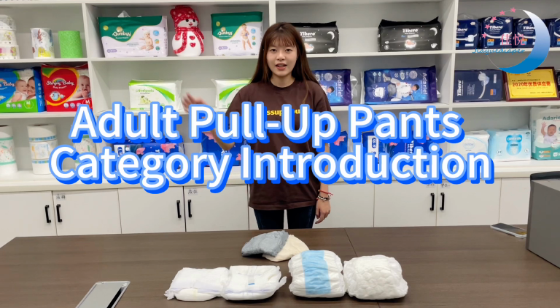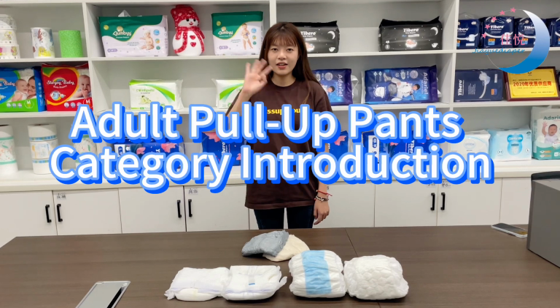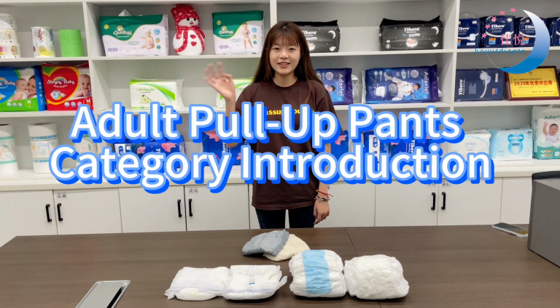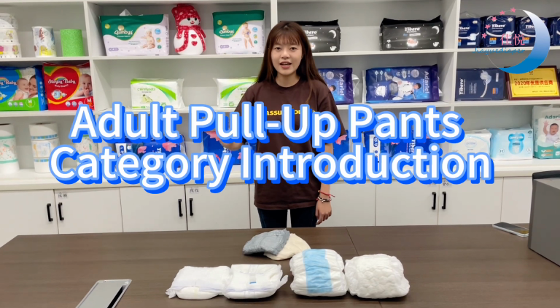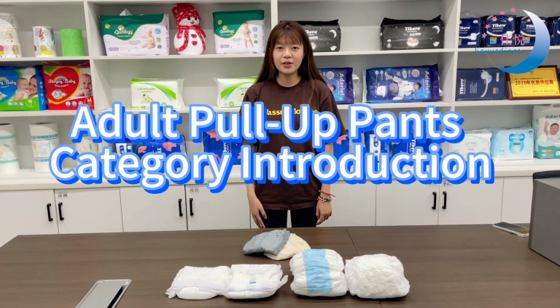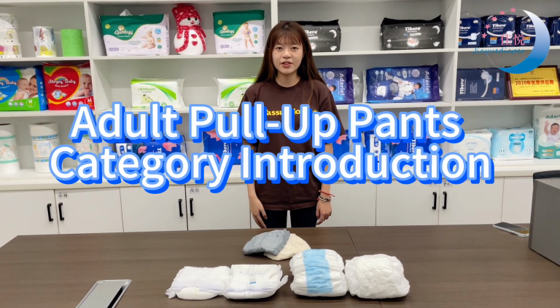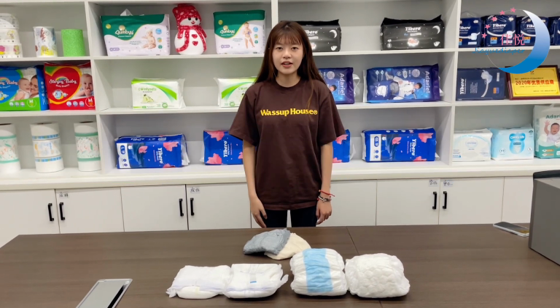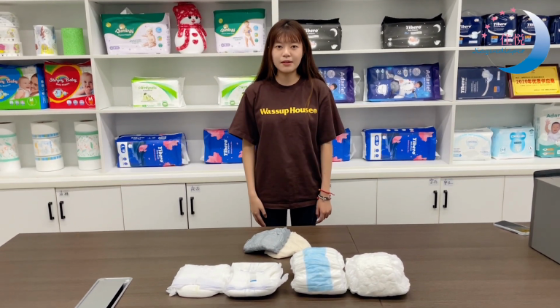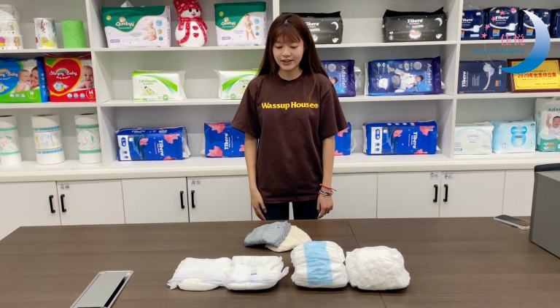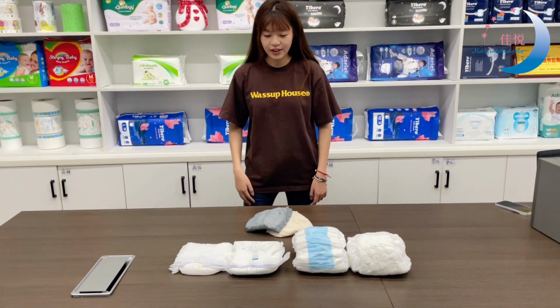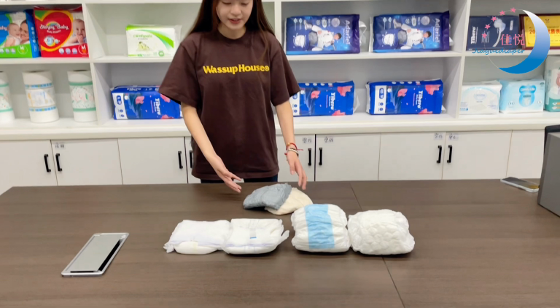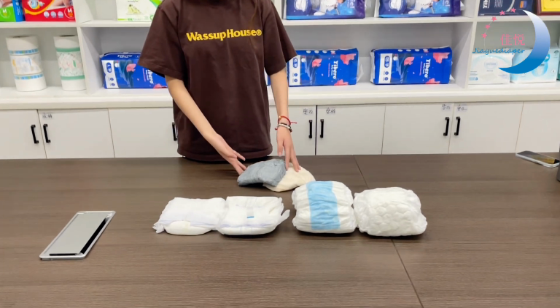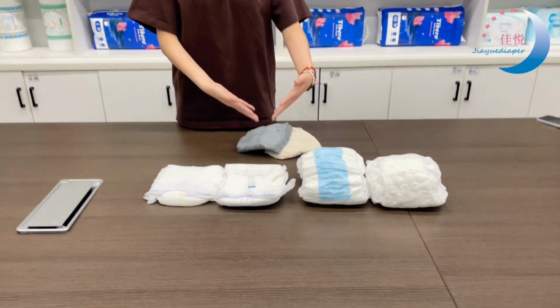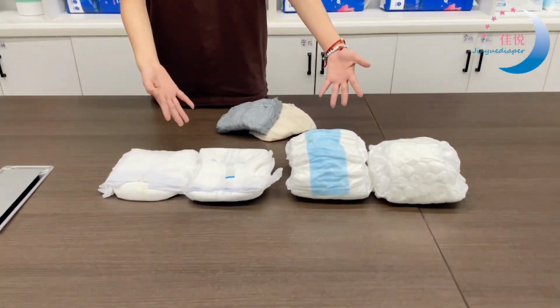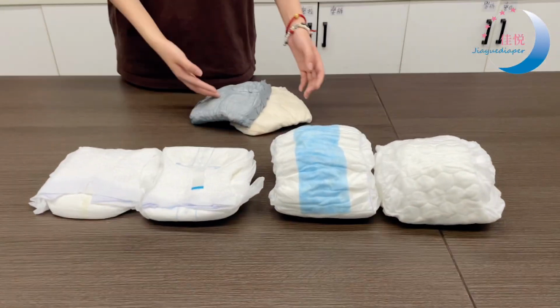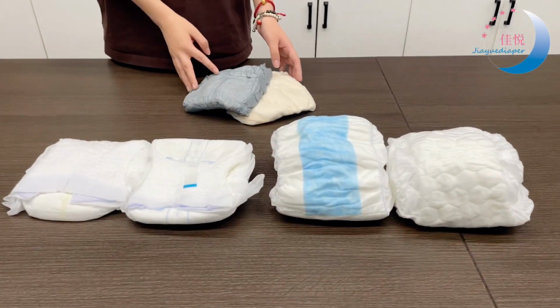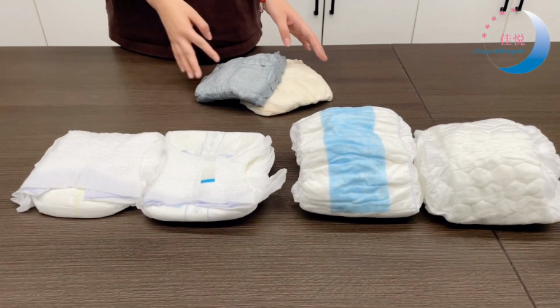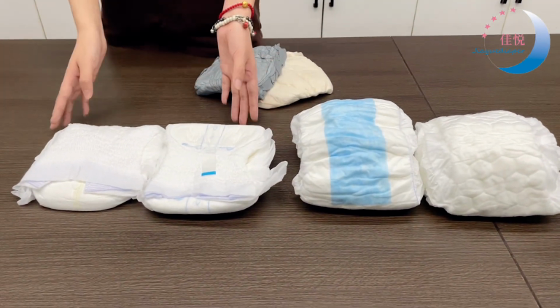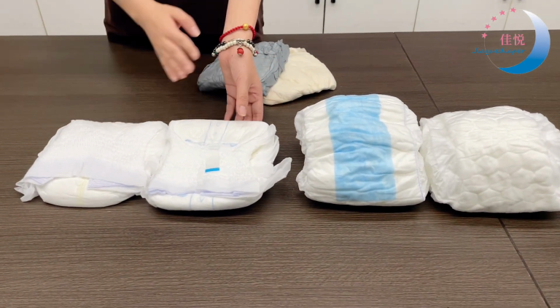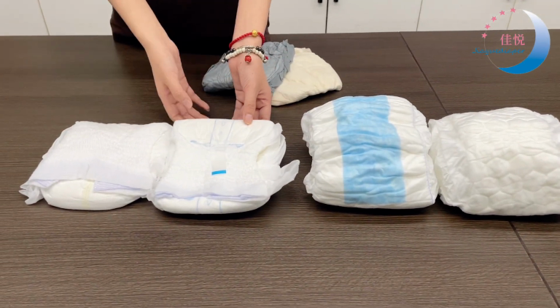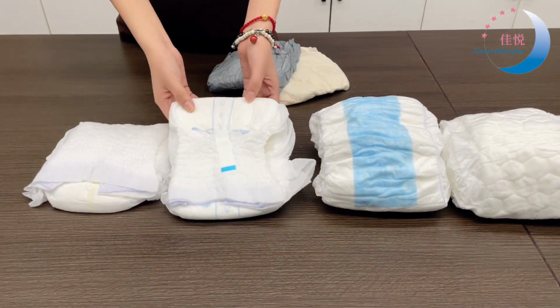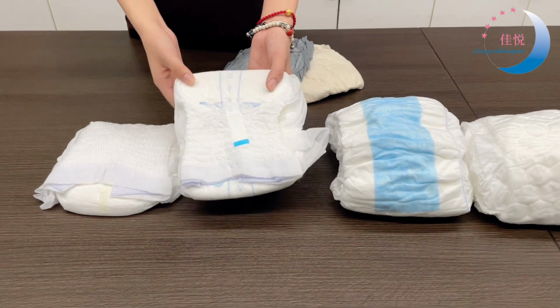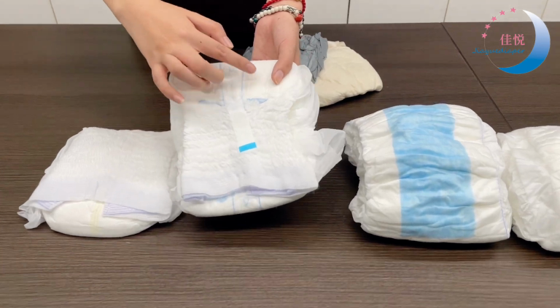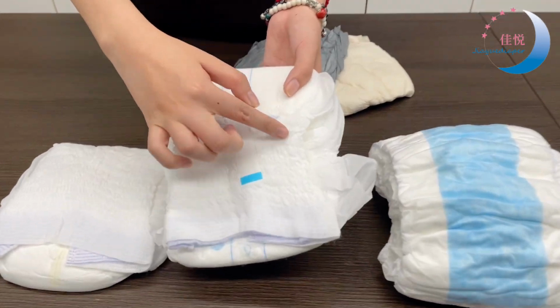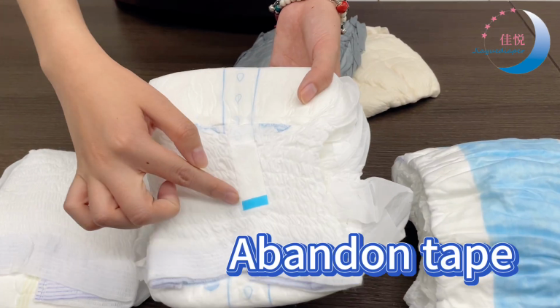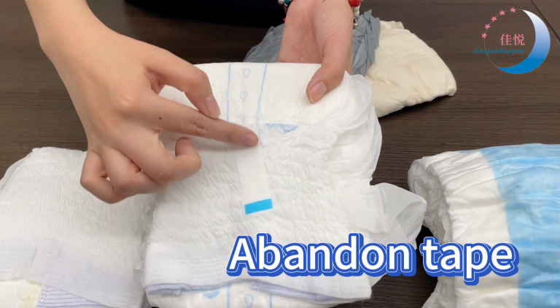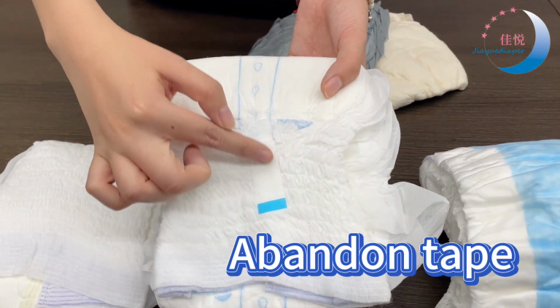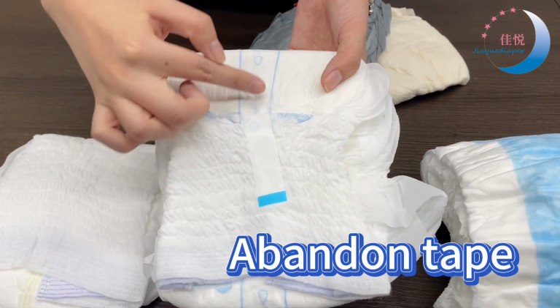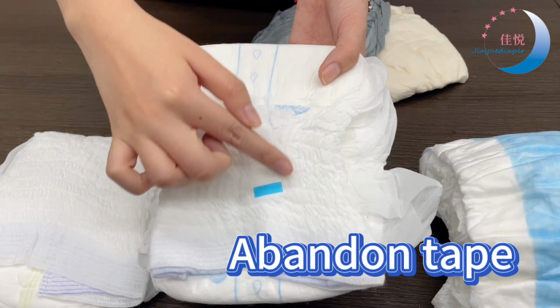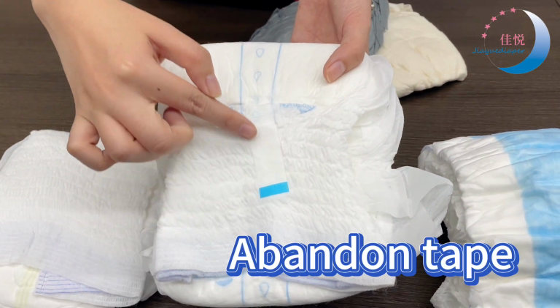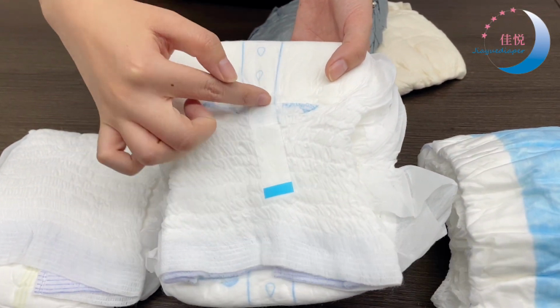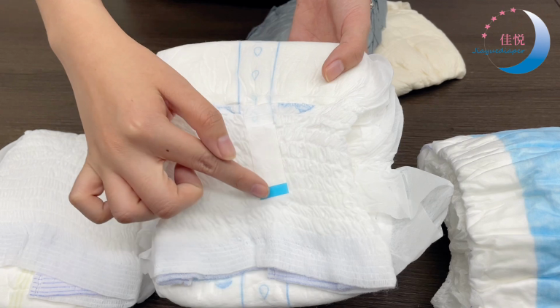Hello friends, today I will introduce elder diaper pants. You can see they are all elder diaper pants. Let's introduce this one — you can see this one has an abundant tap.